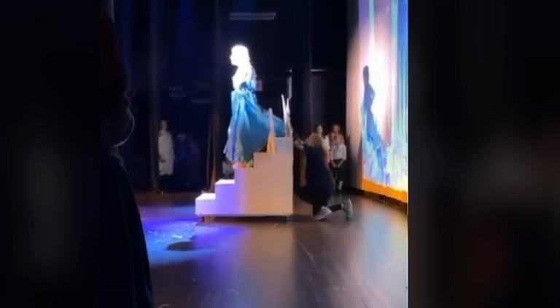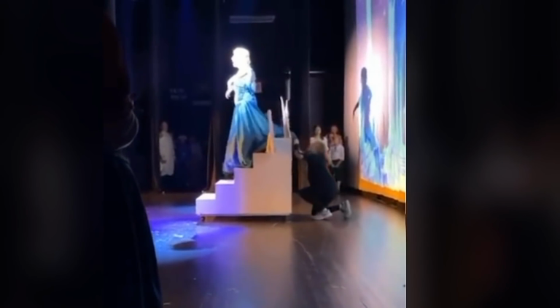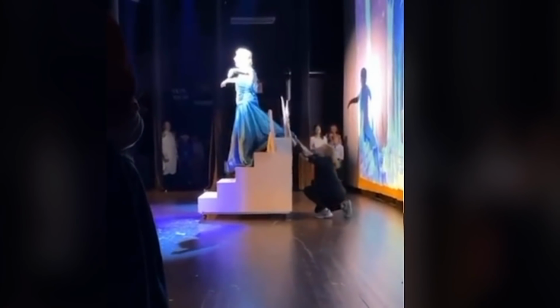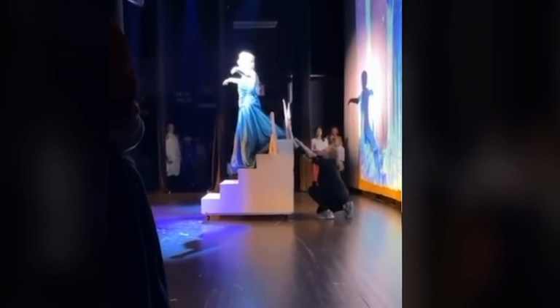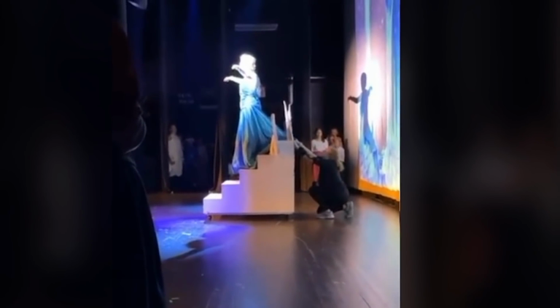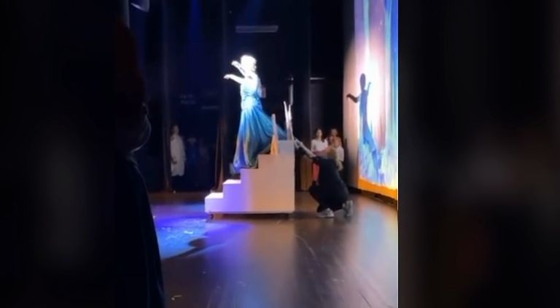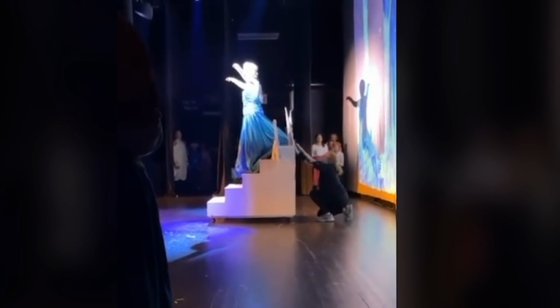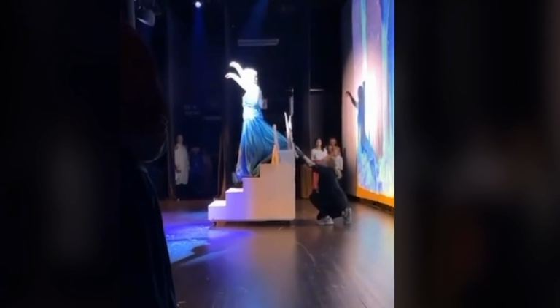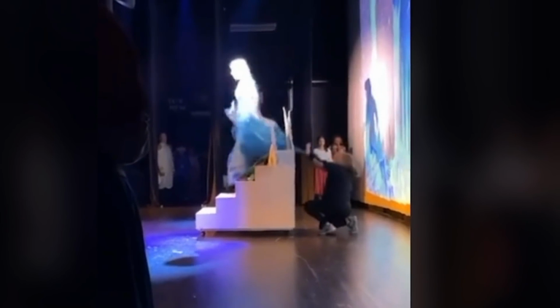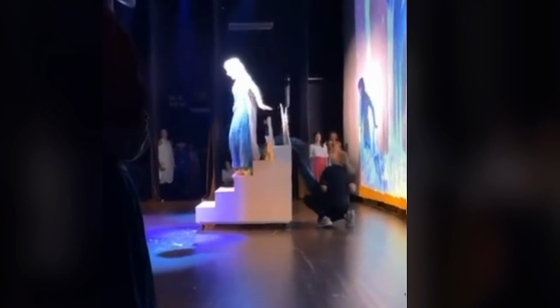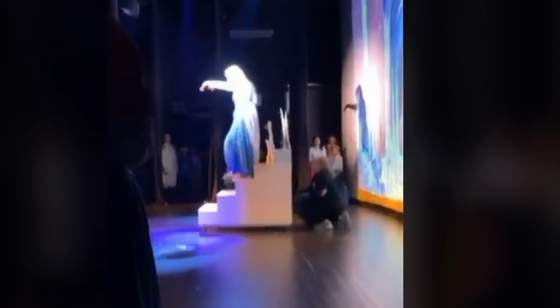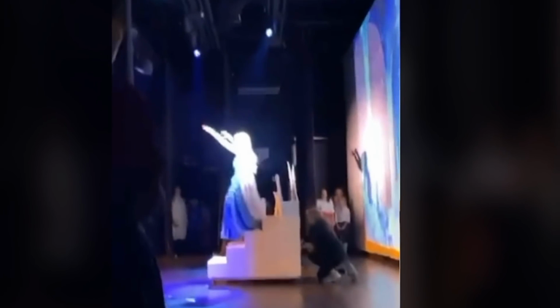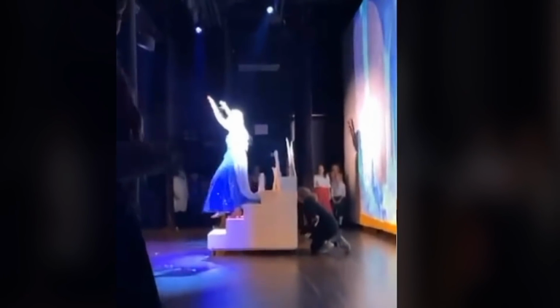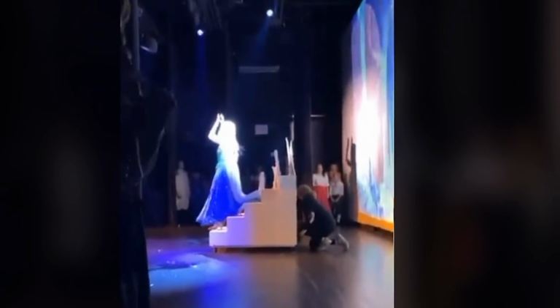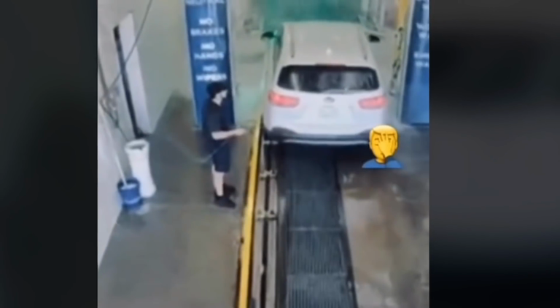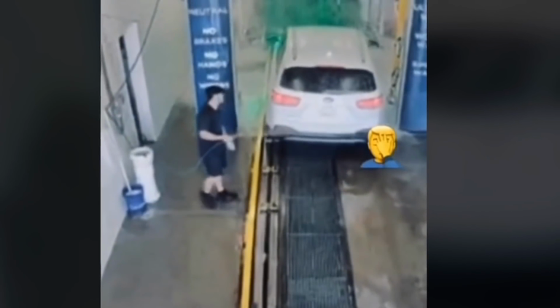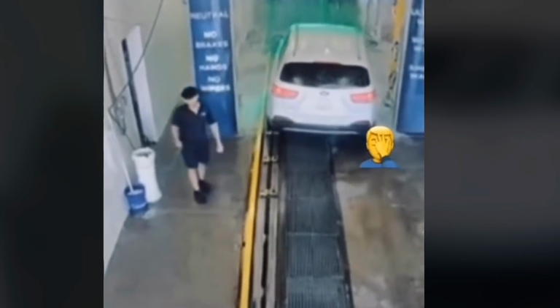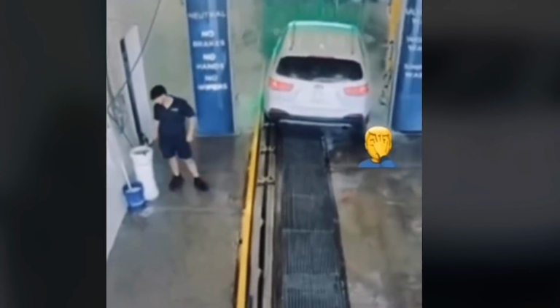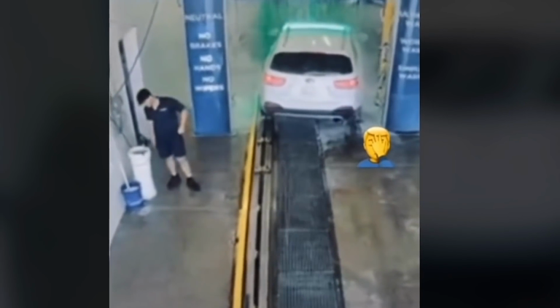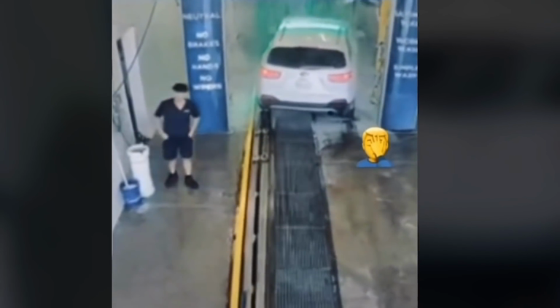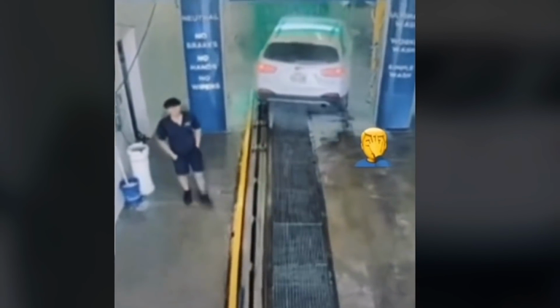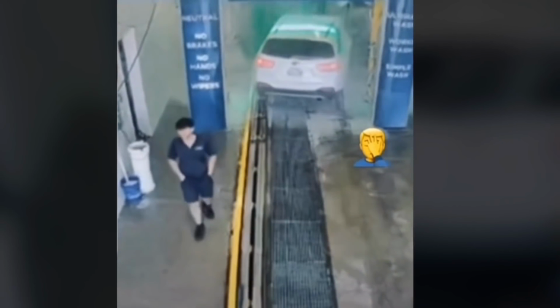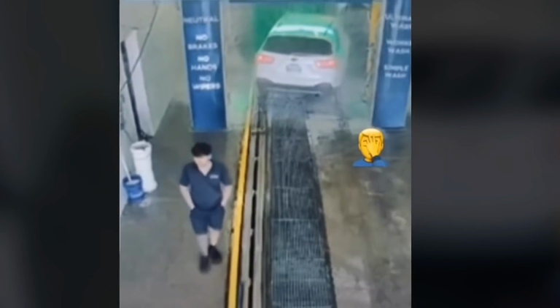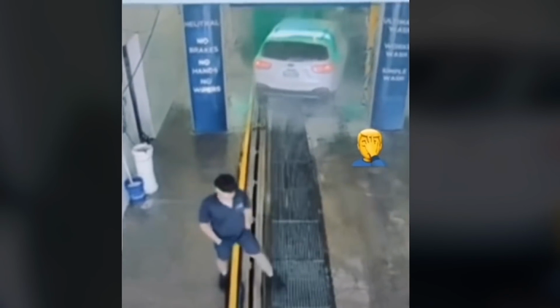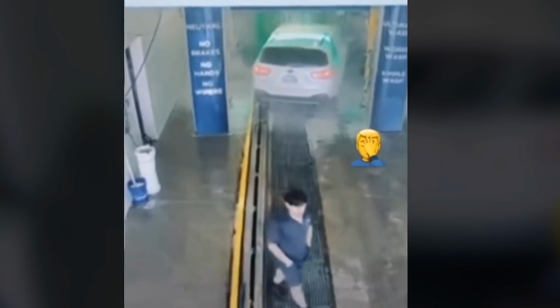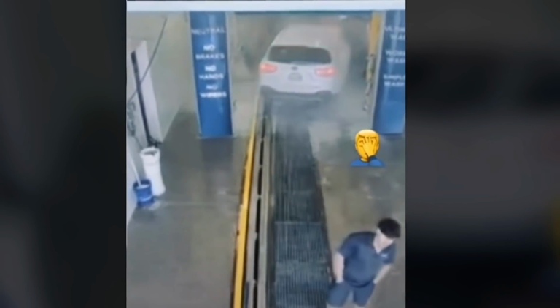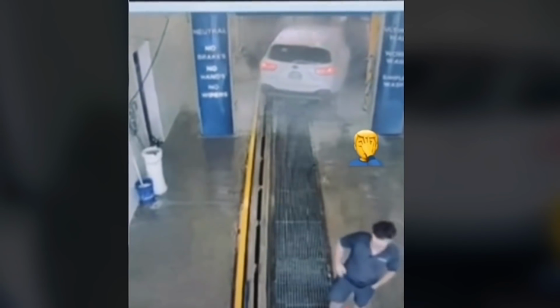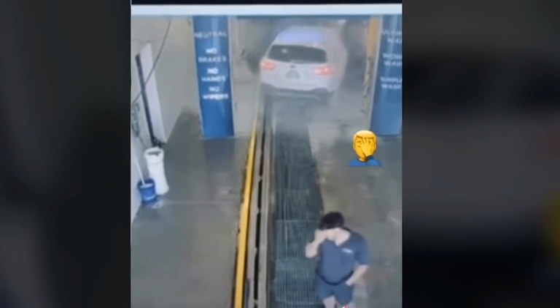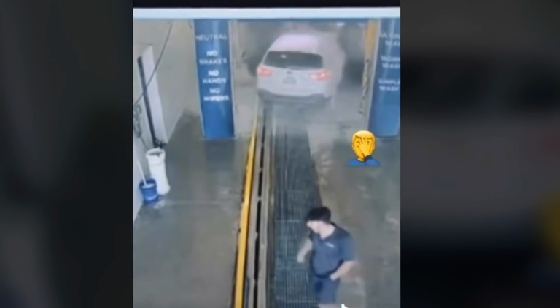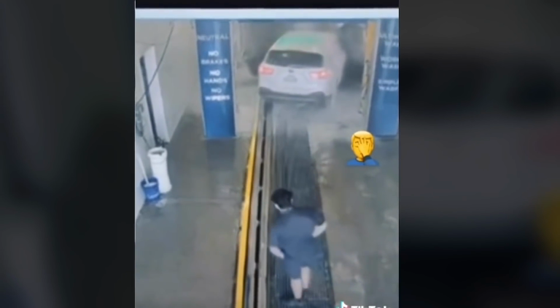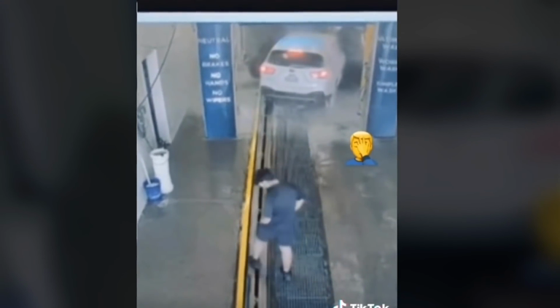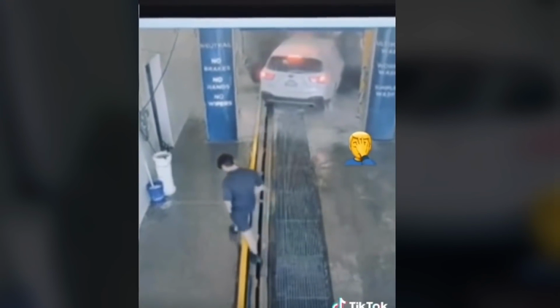Behind the scenes of the infamous dress change. While getting a car wash, a customer's car derailed and the employee did not notice — he looked everywhere but the car.